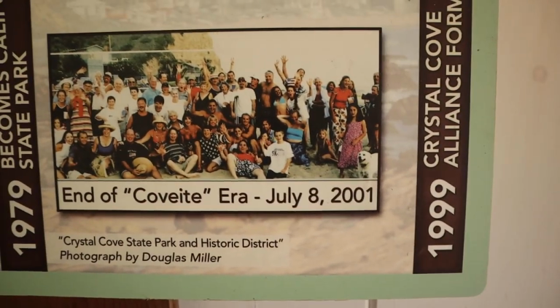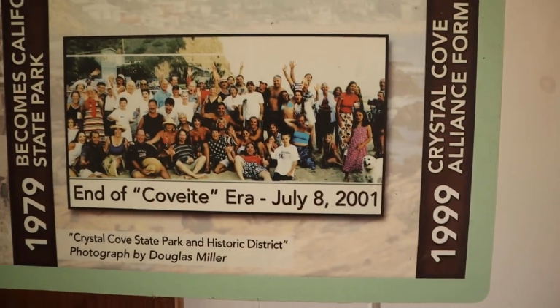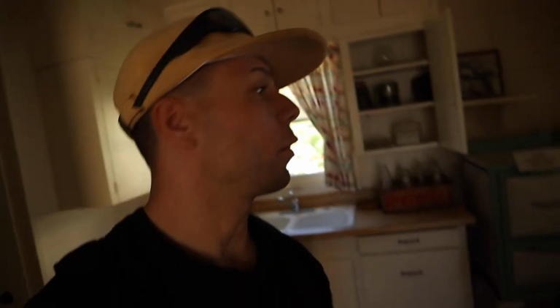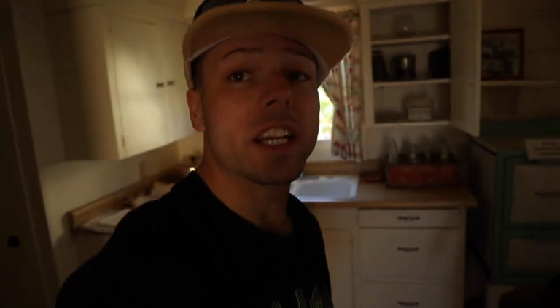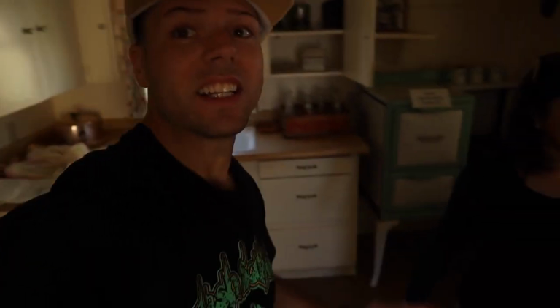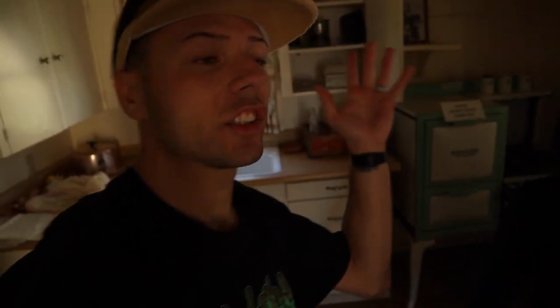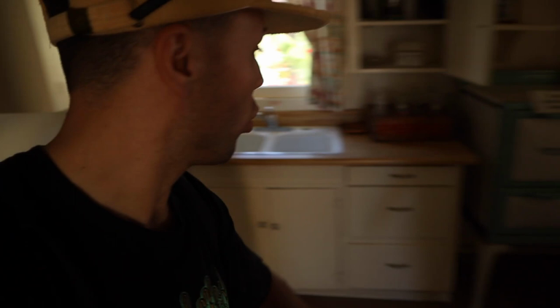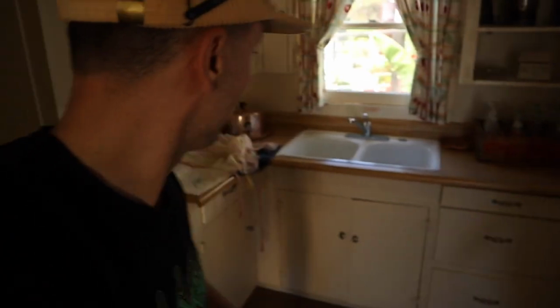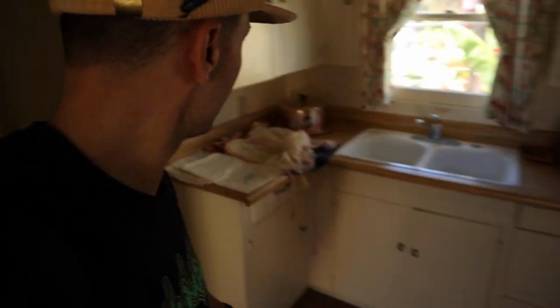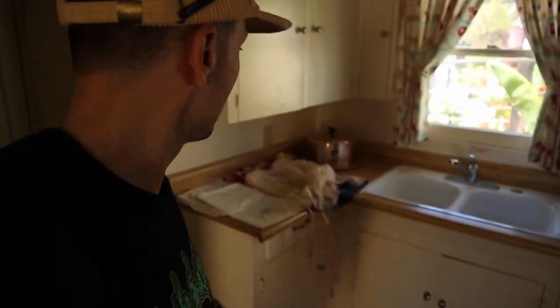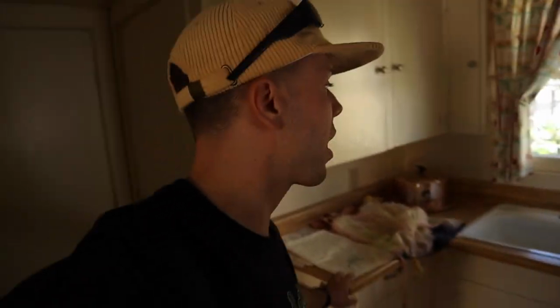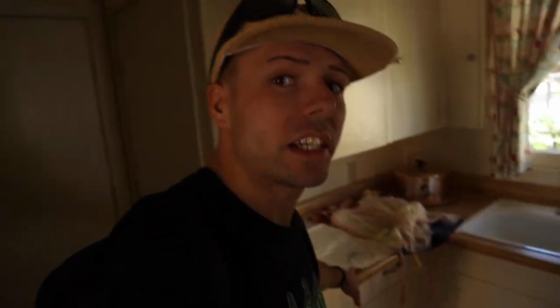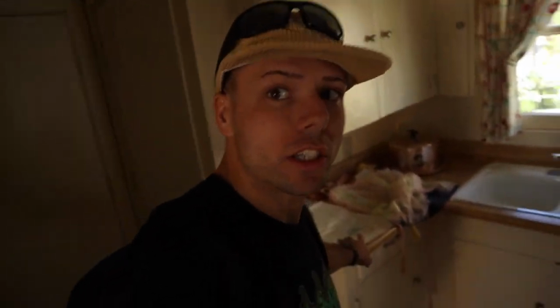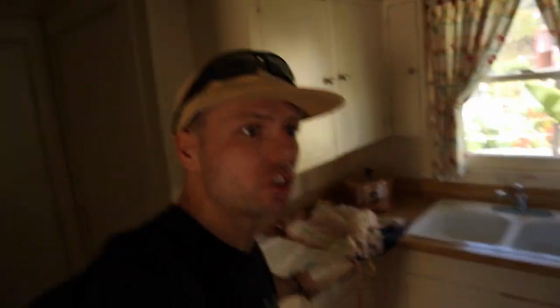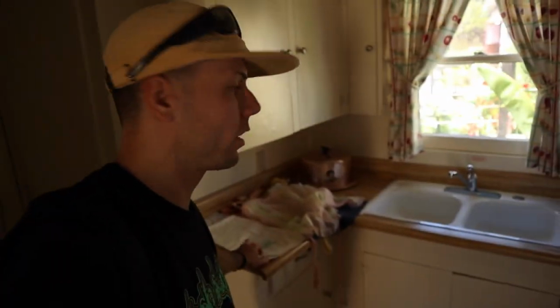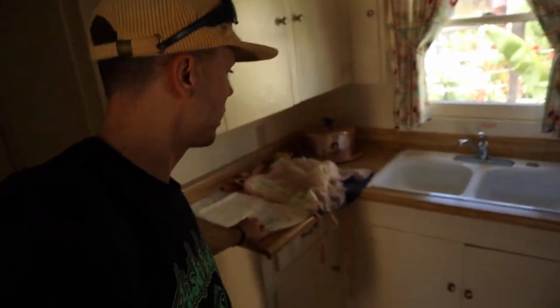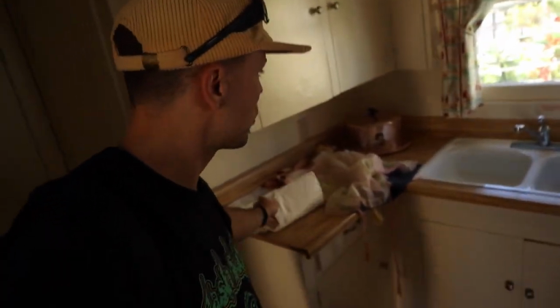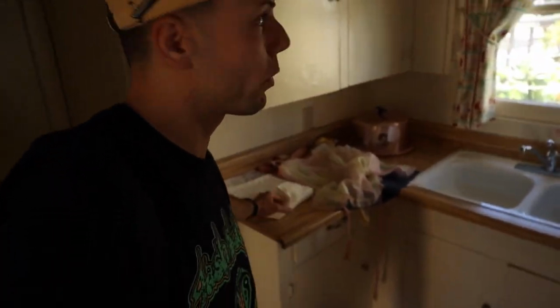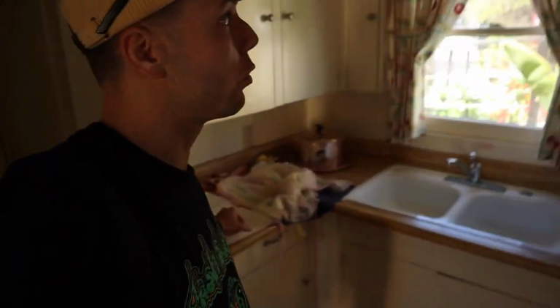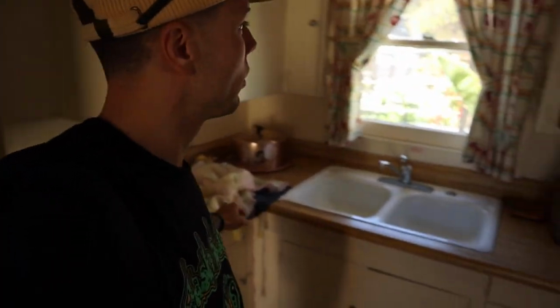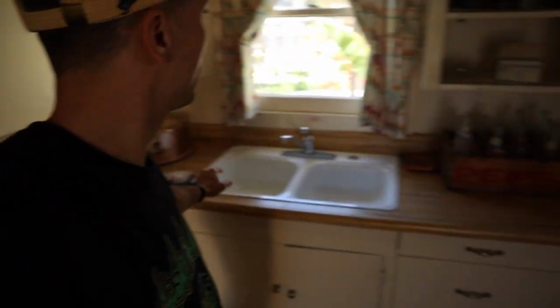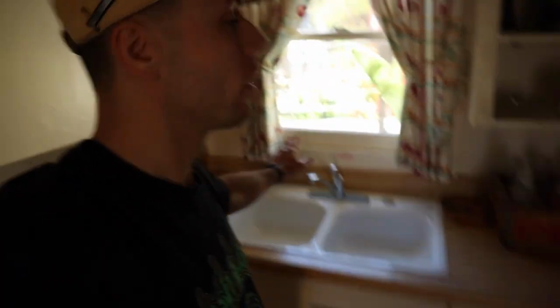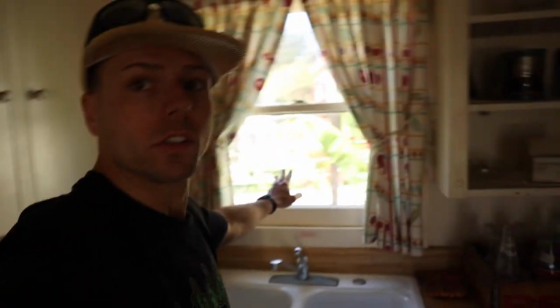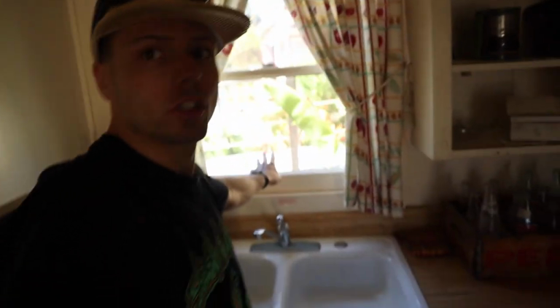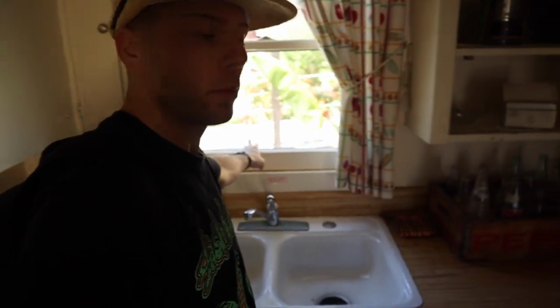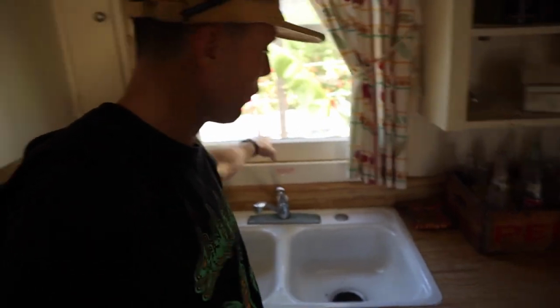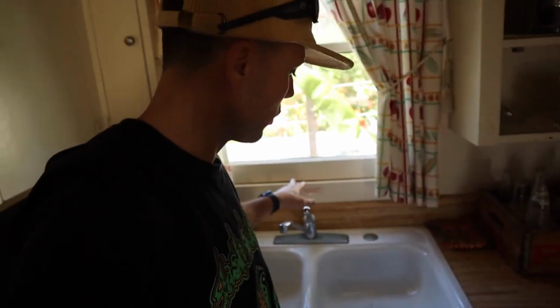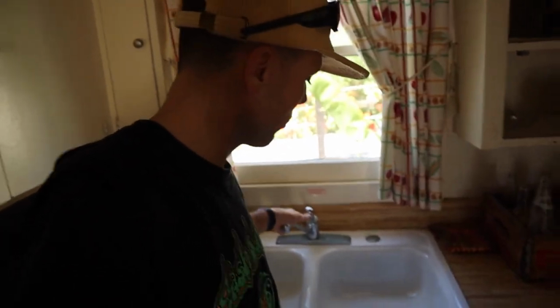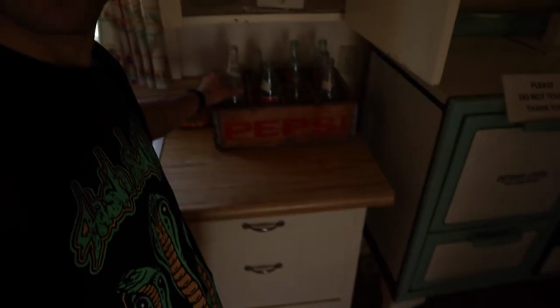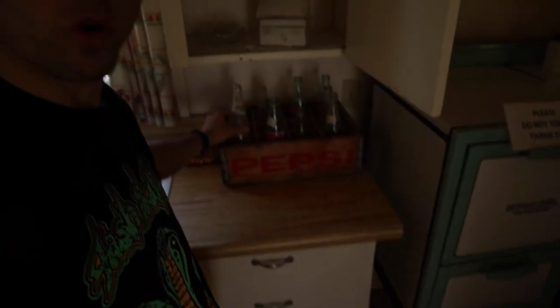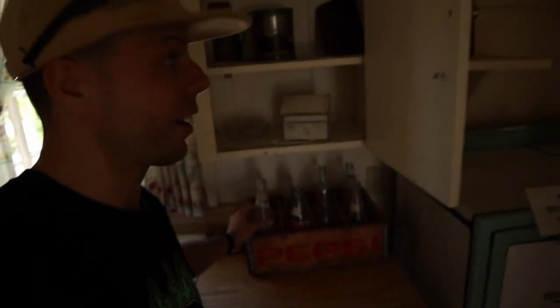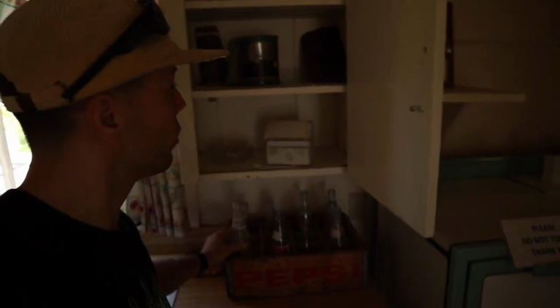We're in here in this old cottage kitchen. It's super cool, super beautiful too — the old bottles and everything.